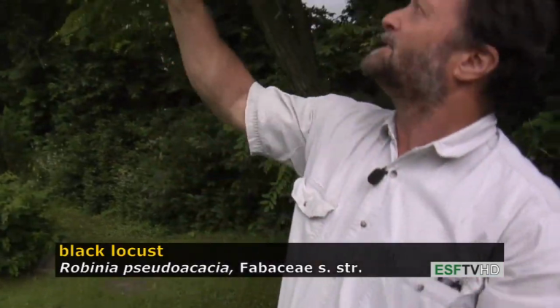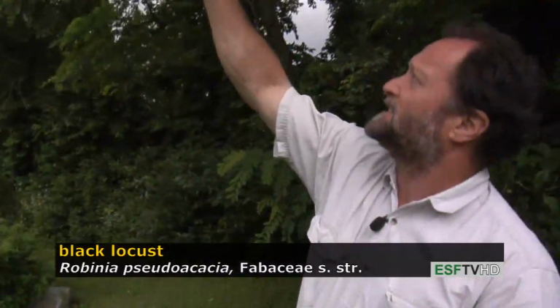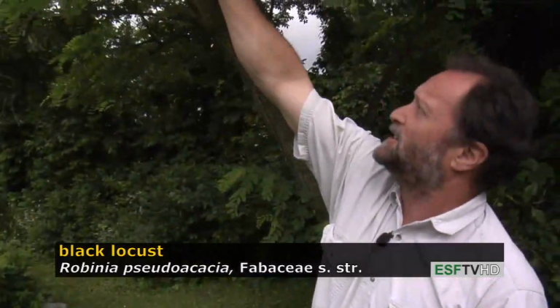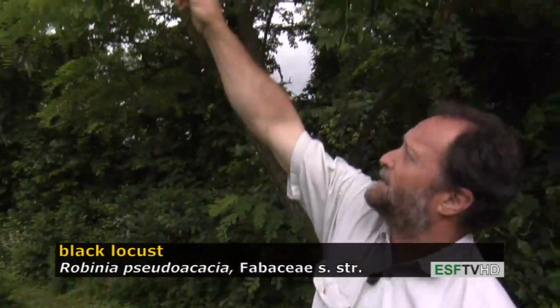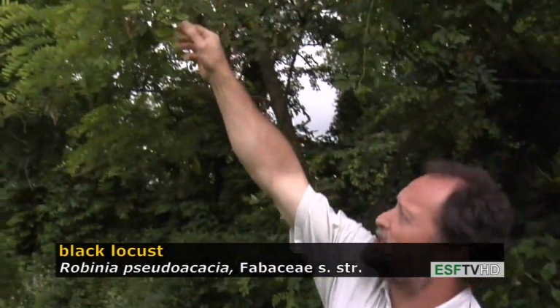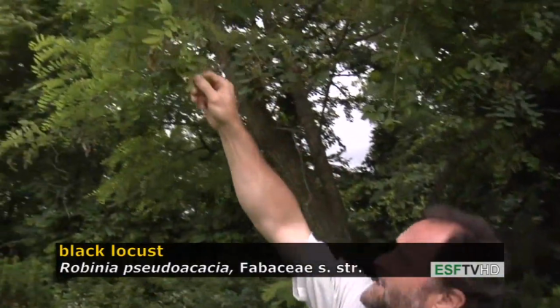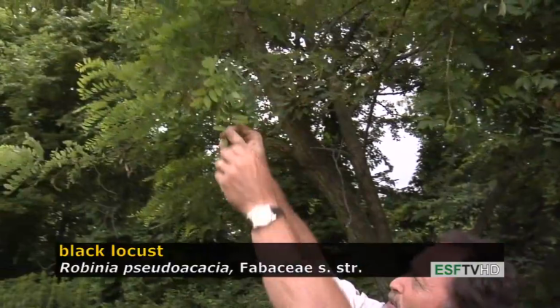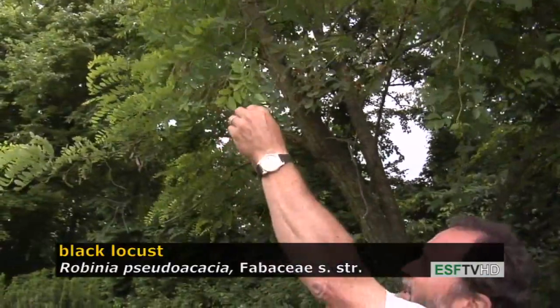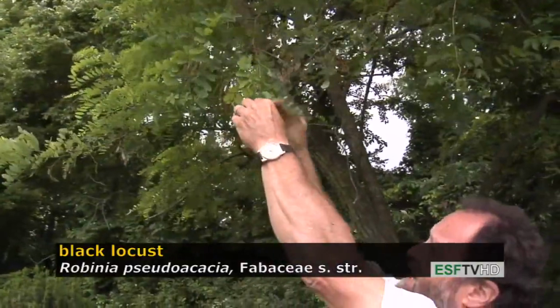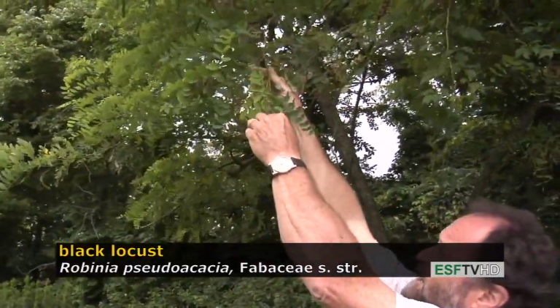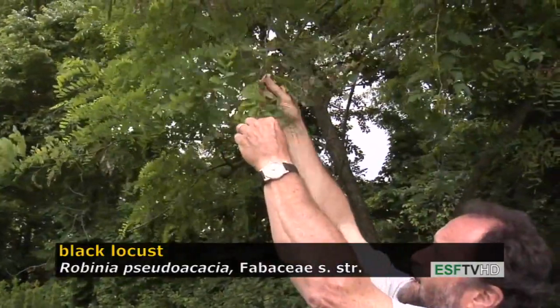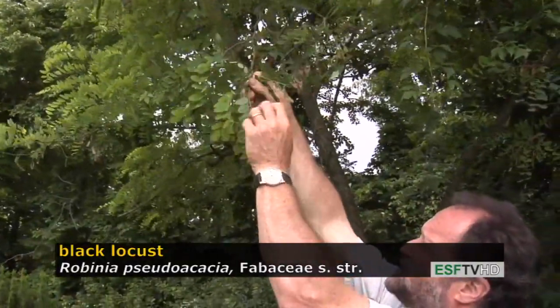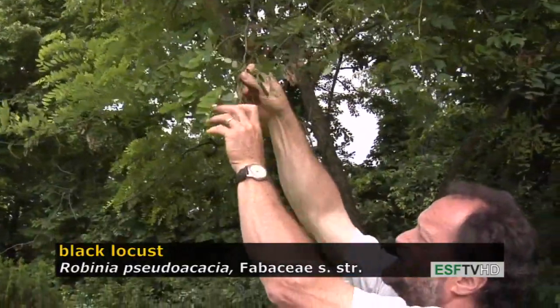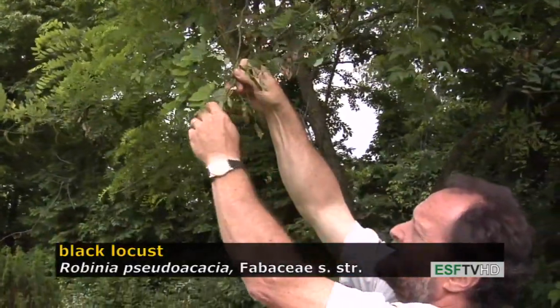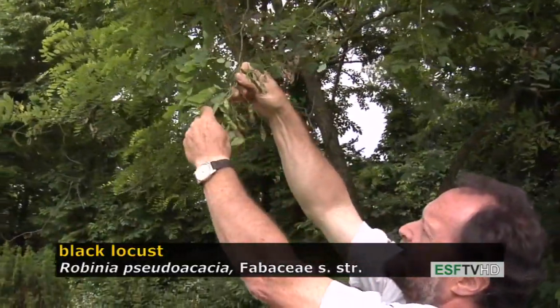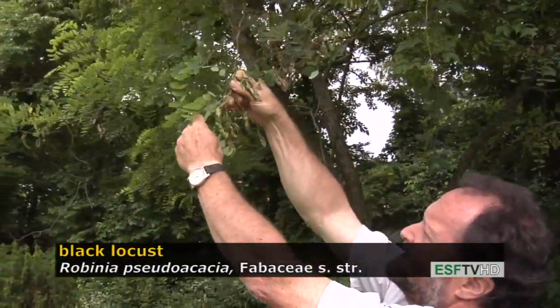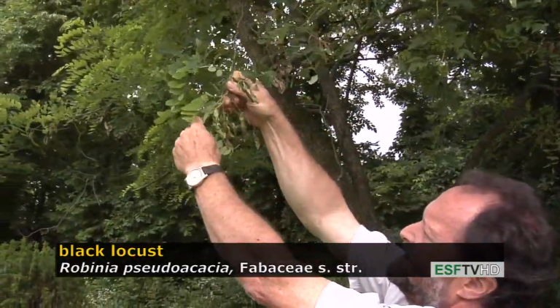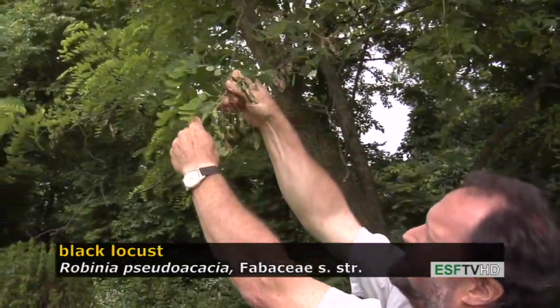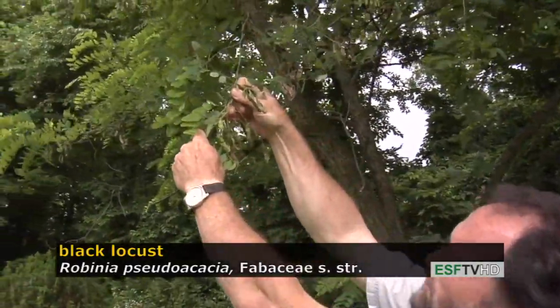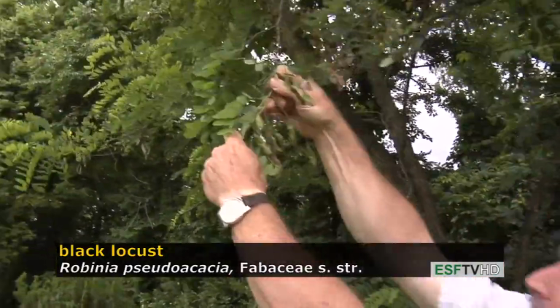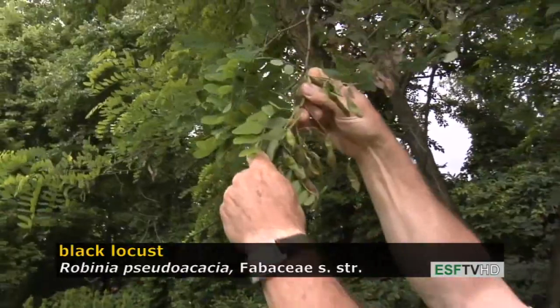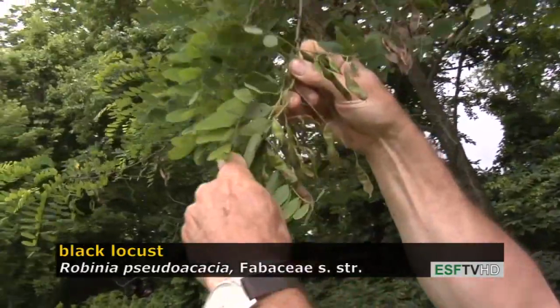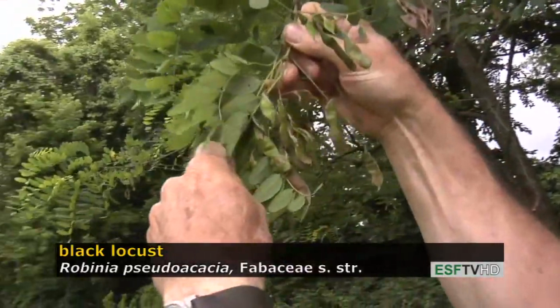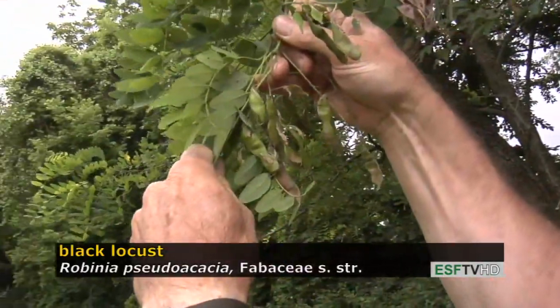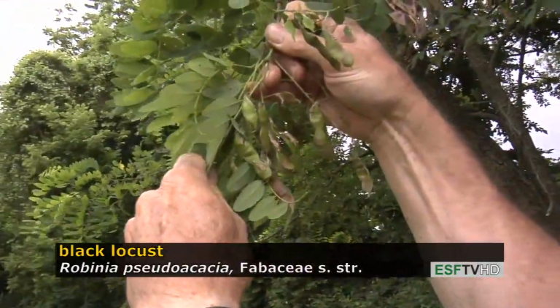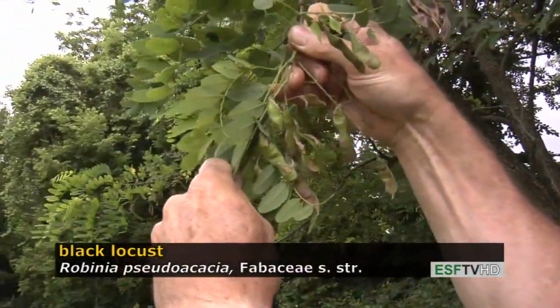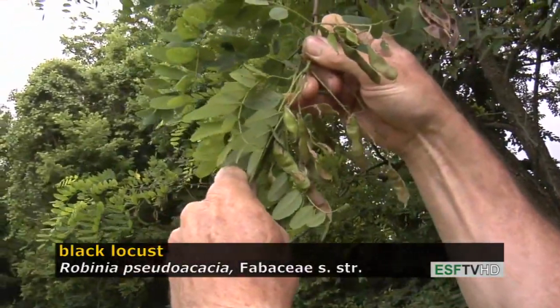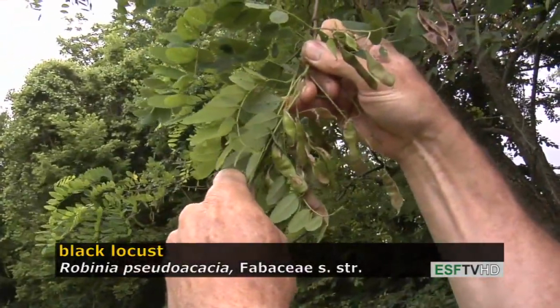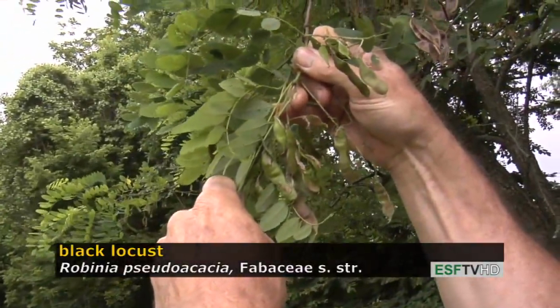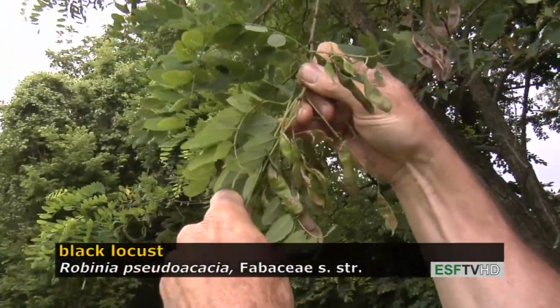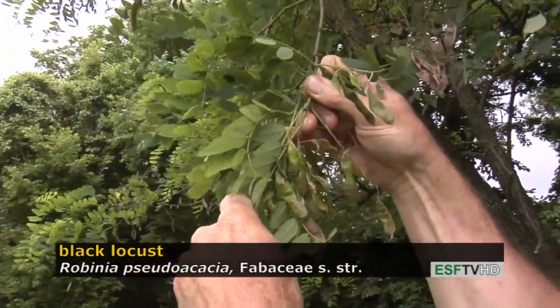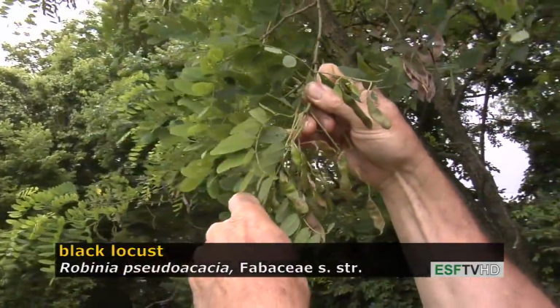Since it's in the legume family, we expect that the fruit would be a legume-like pod, which it is. They mature as a brown color and about four inches long with very small bony seeds.